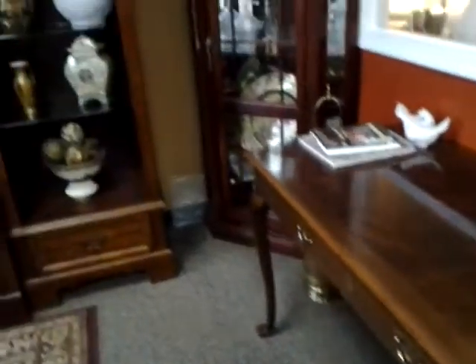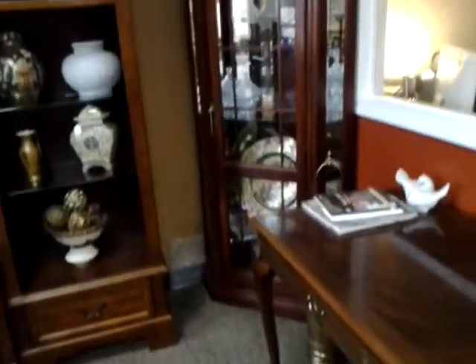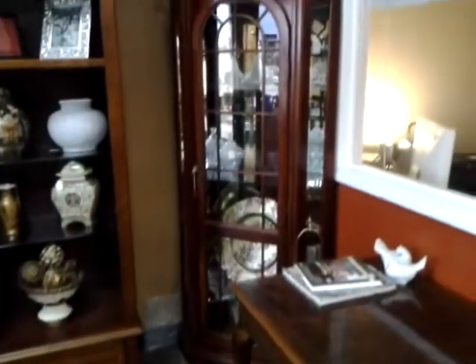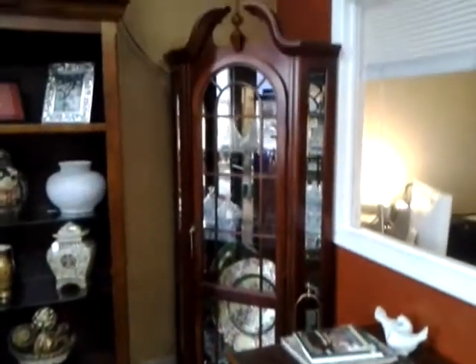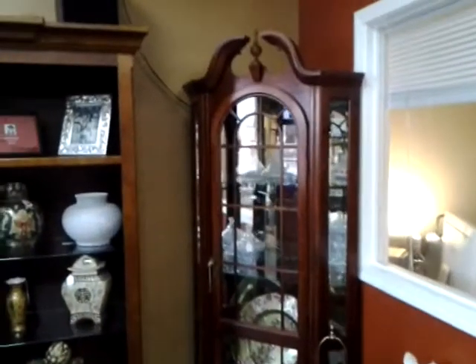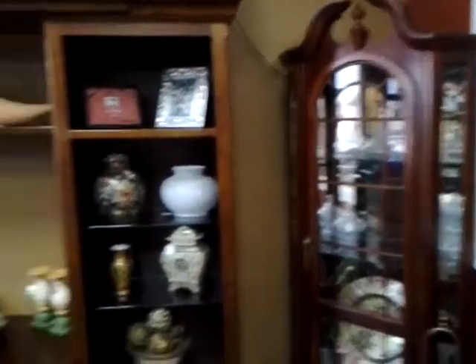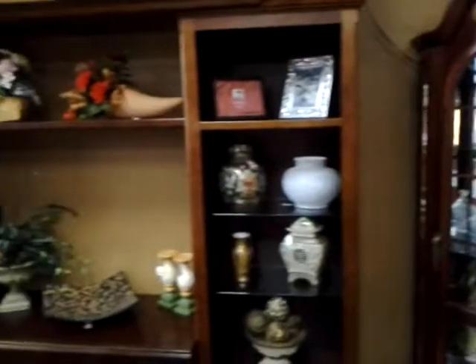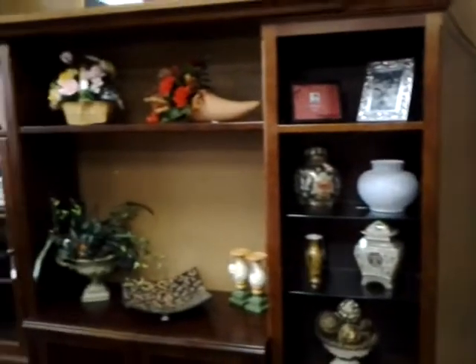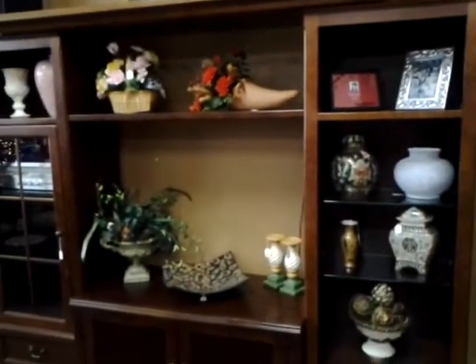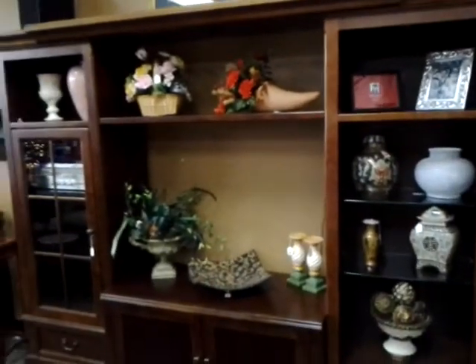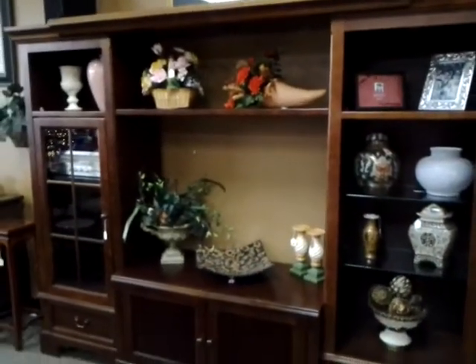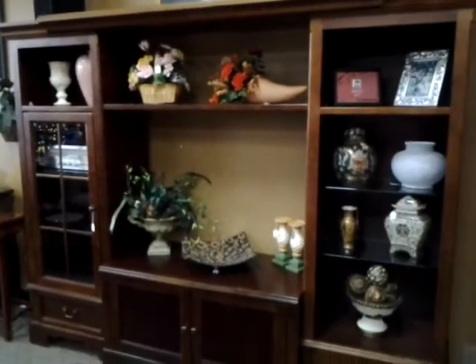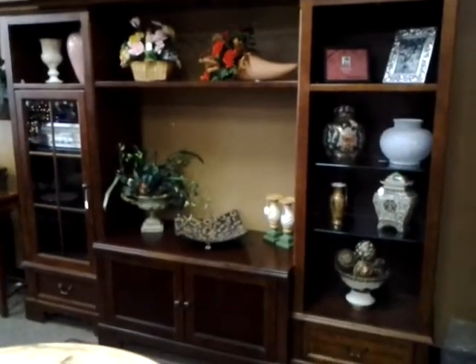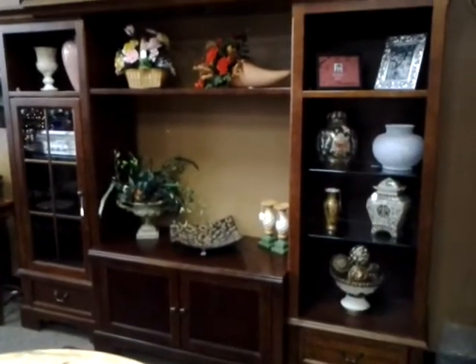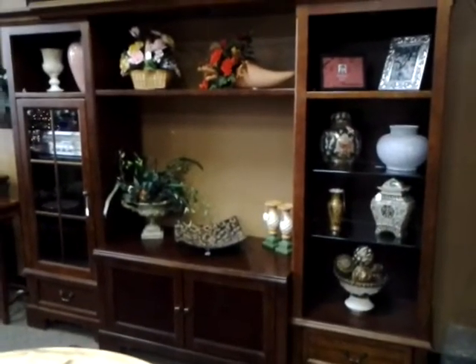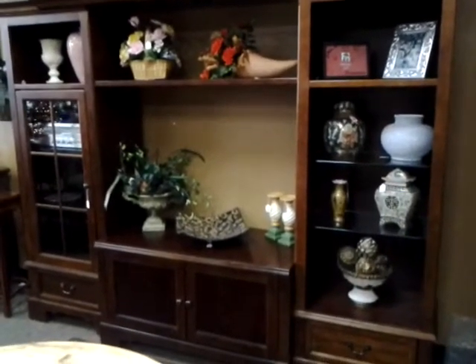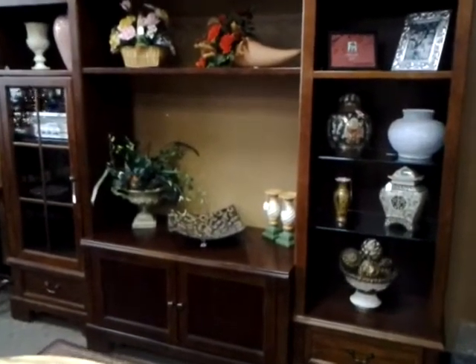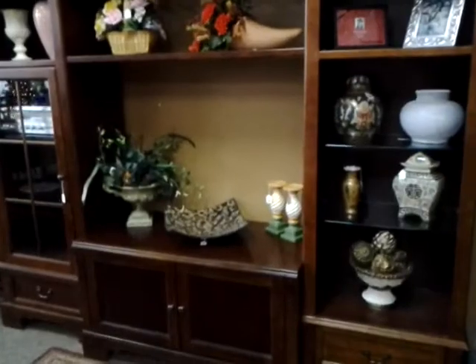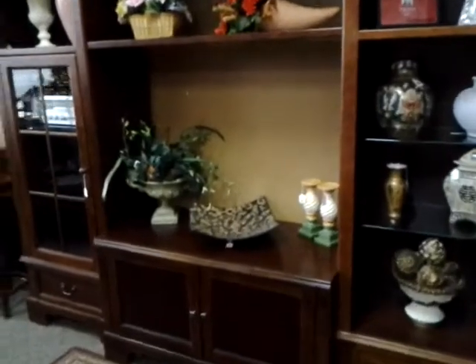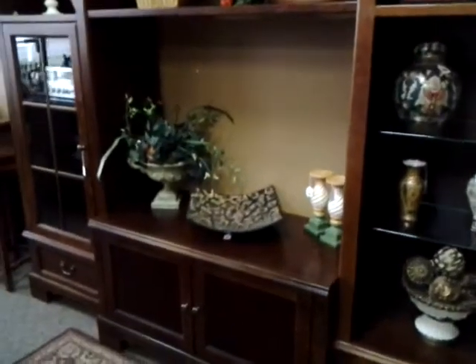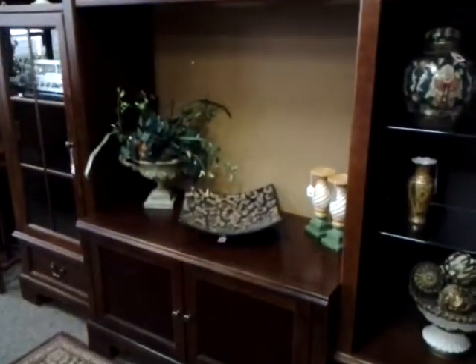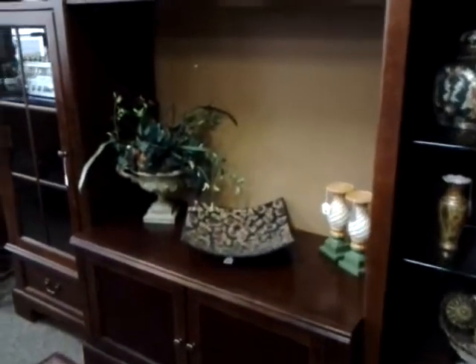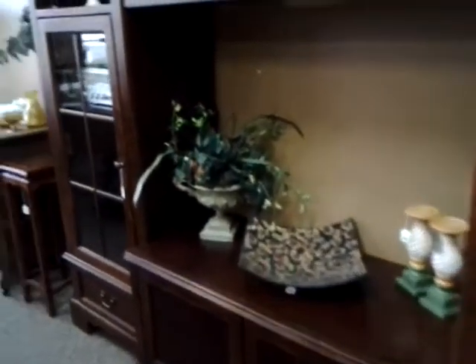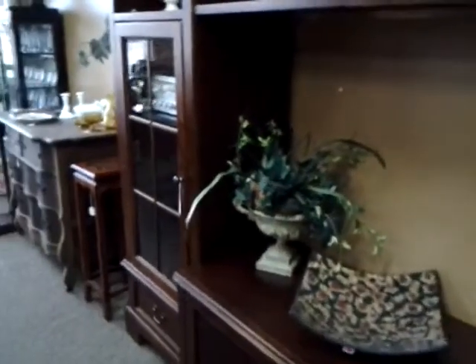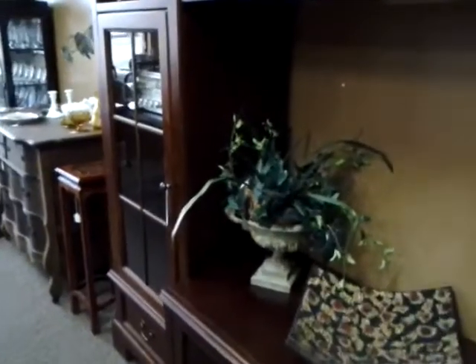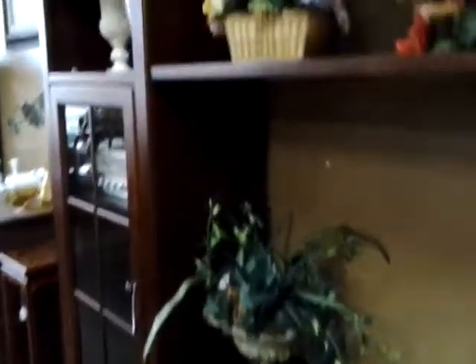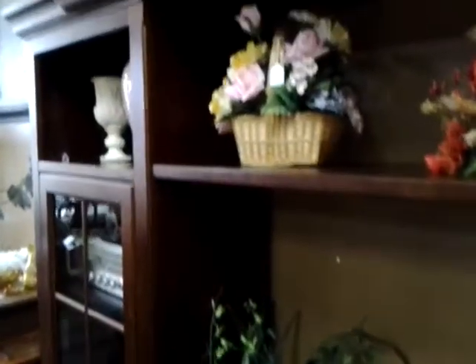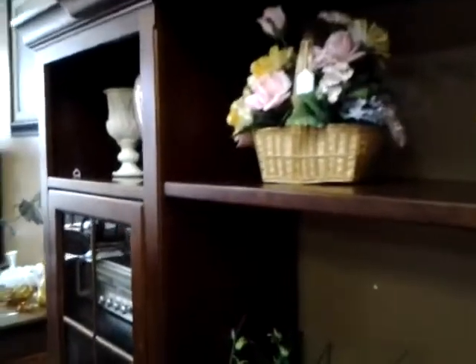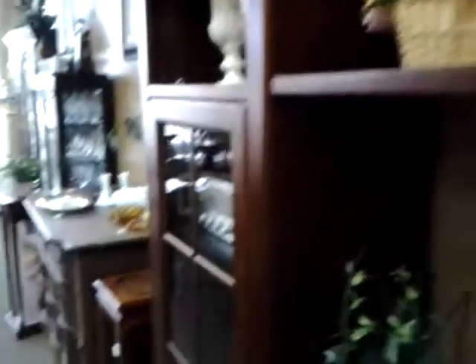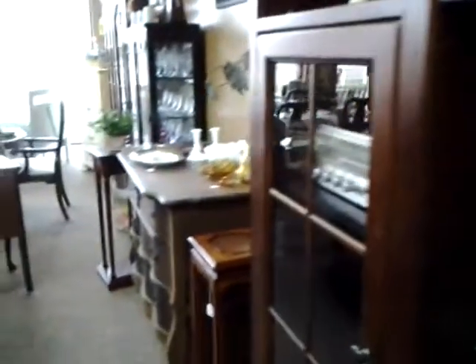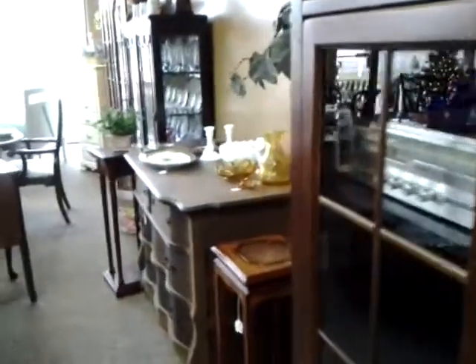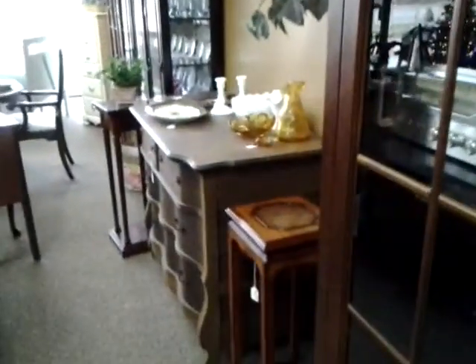We've got a curio cabinet over here in the corner, and then we have this very nice solid wood construction entertainment center. It fits up to a 45-inch TV, so if you're in need of a nice wall unit for your basement or your home, come and see us.